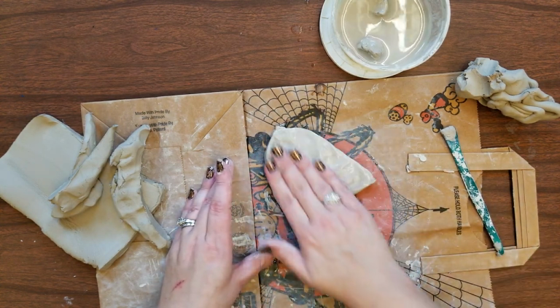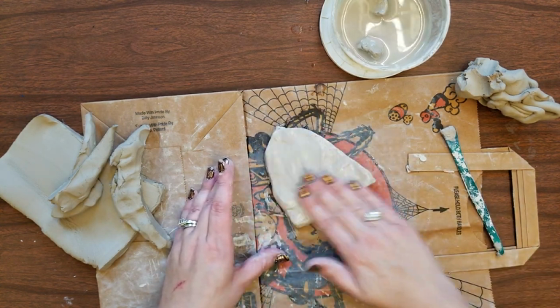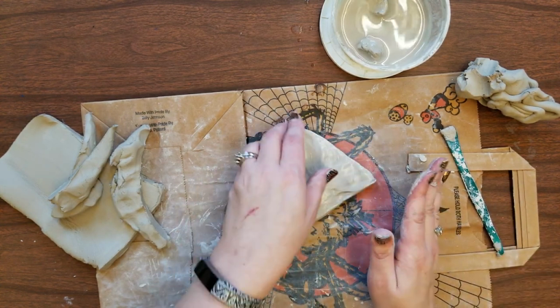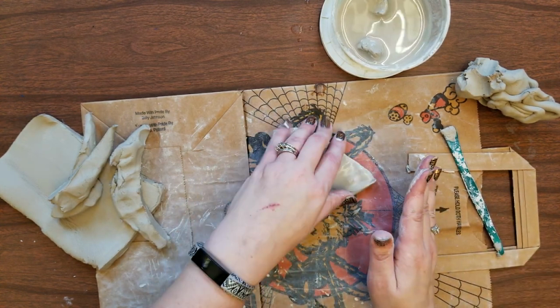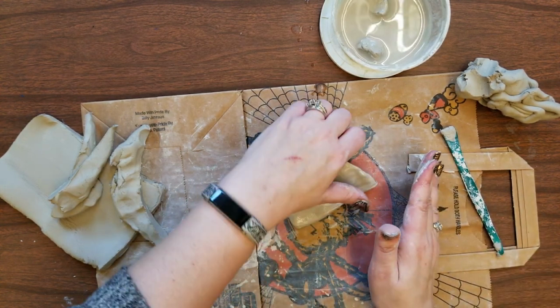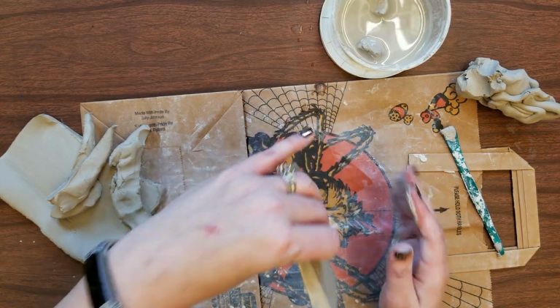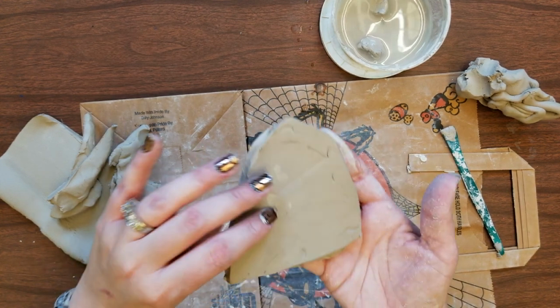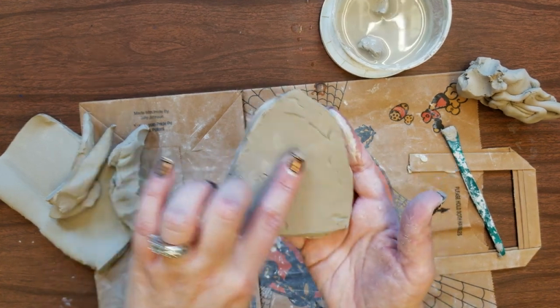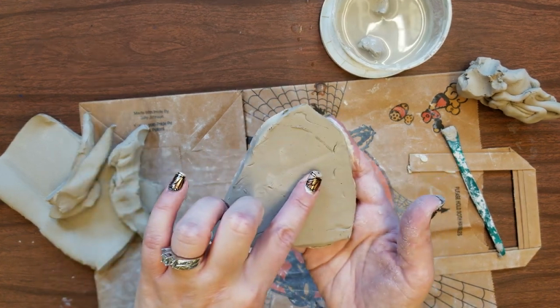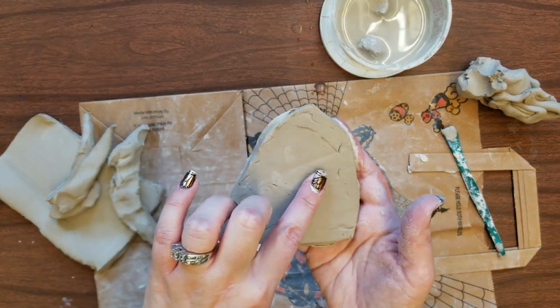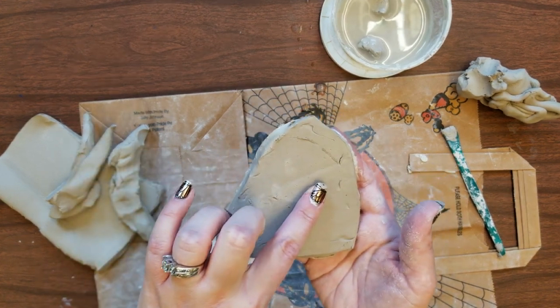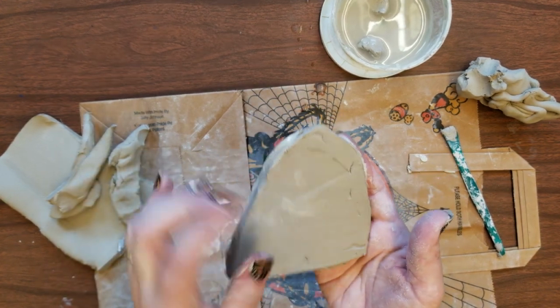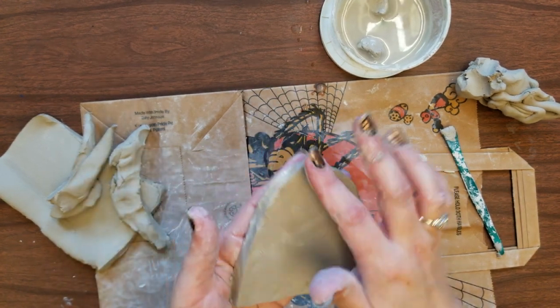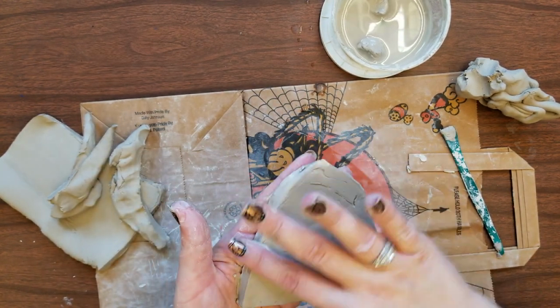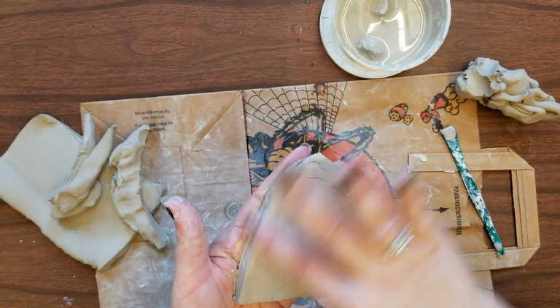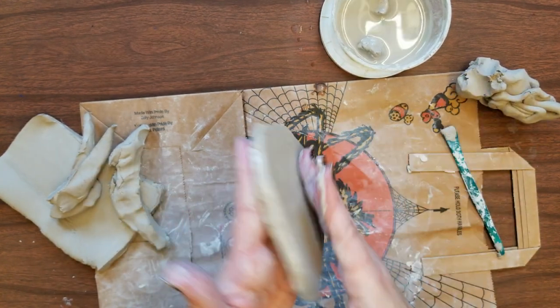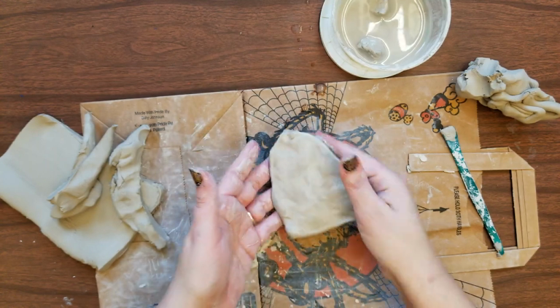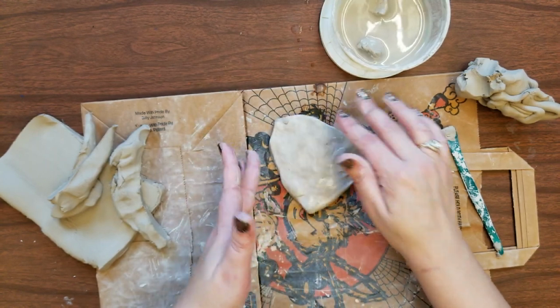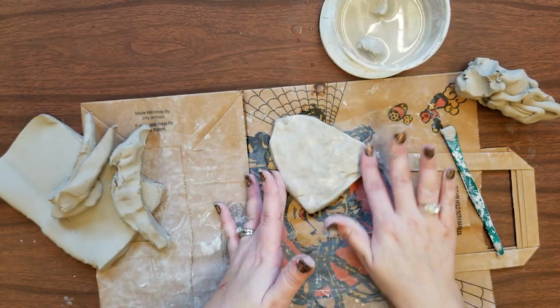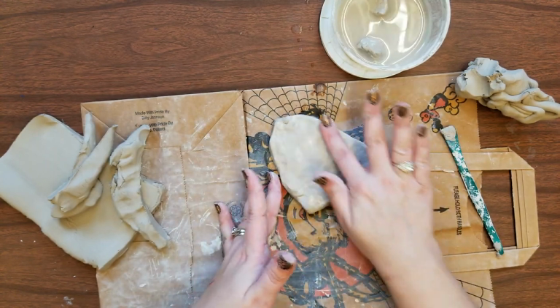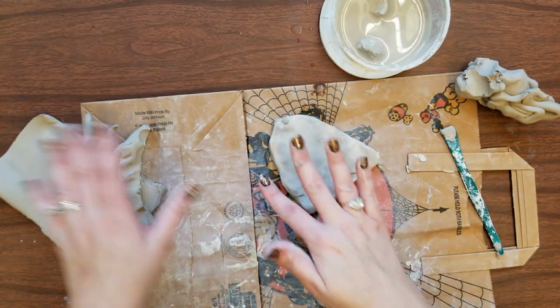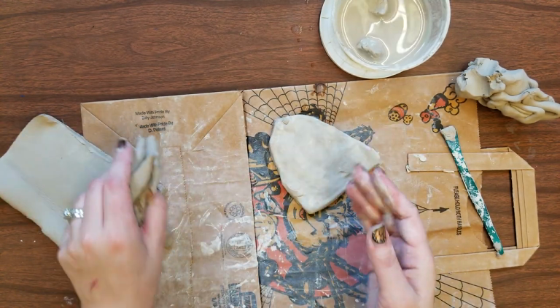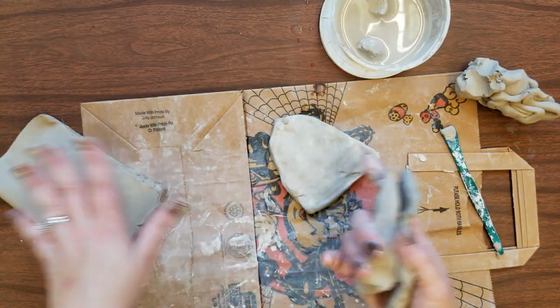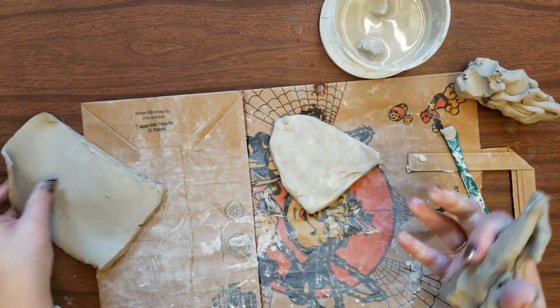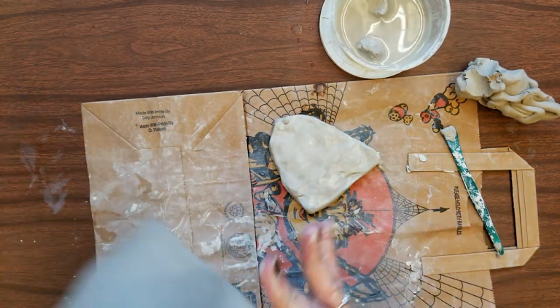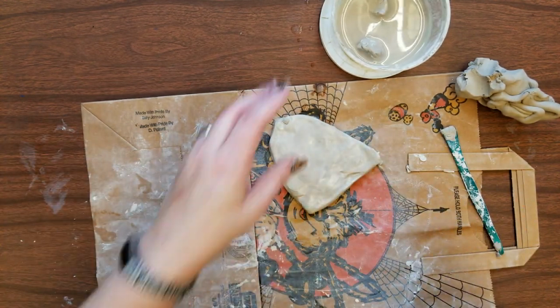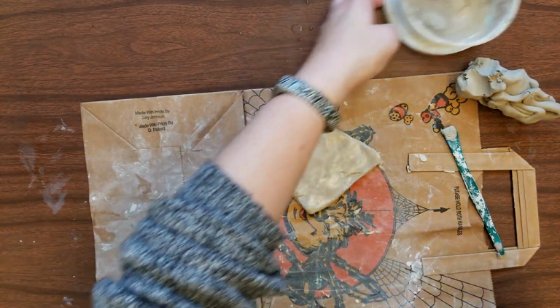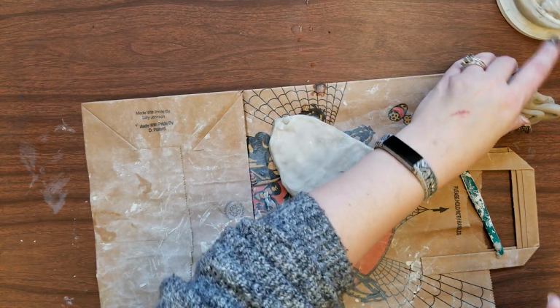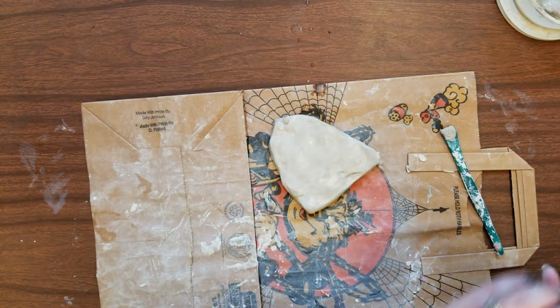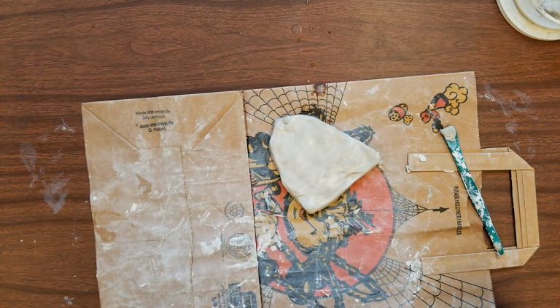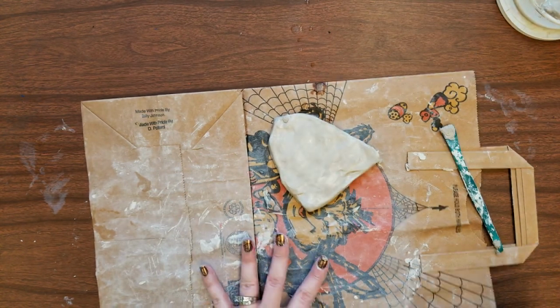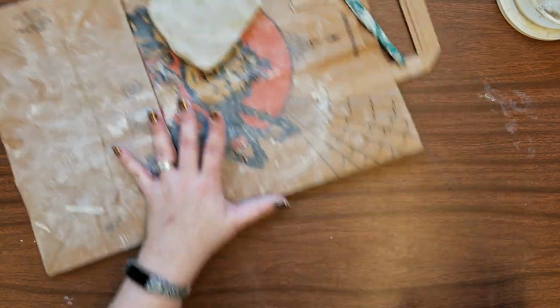On the bottom of the base you'll want to flip it over and with one of your clay pencils you should write your name and your class code. Be sure to write legibly. After that you can slide these materials out of your way and you're going to start rolling out your coils.